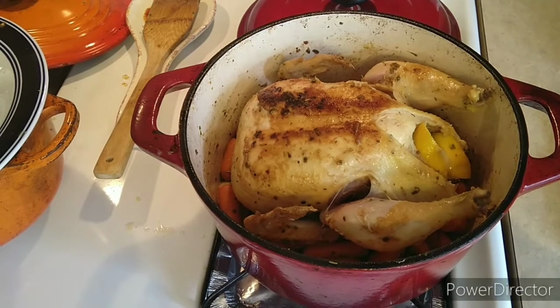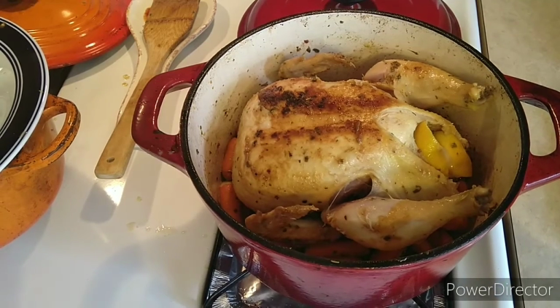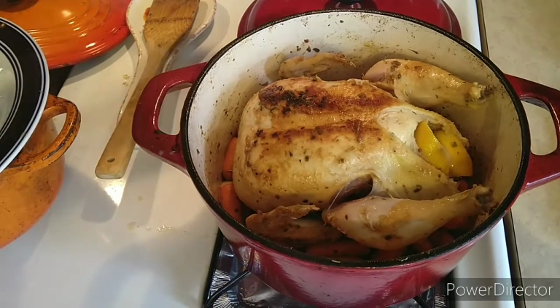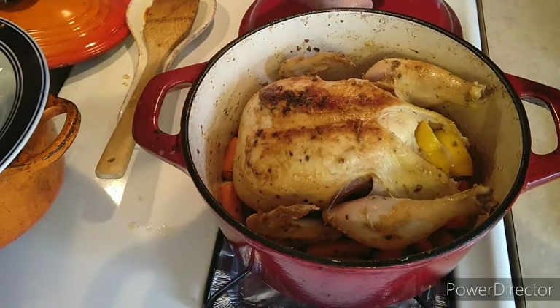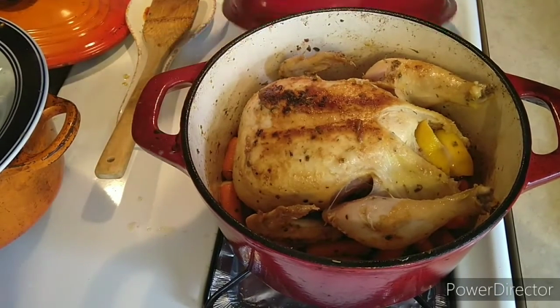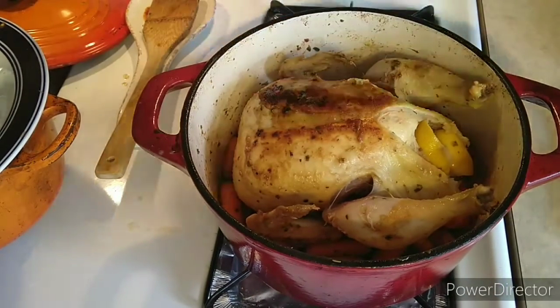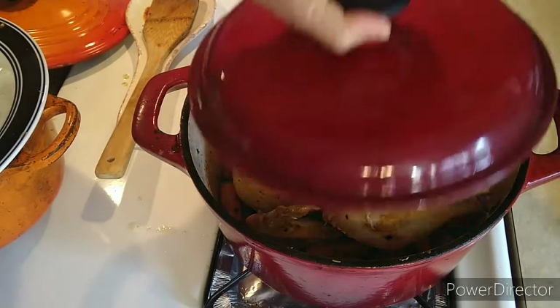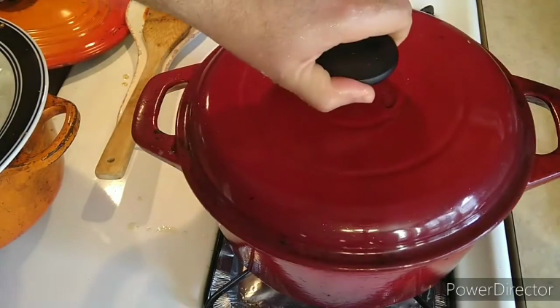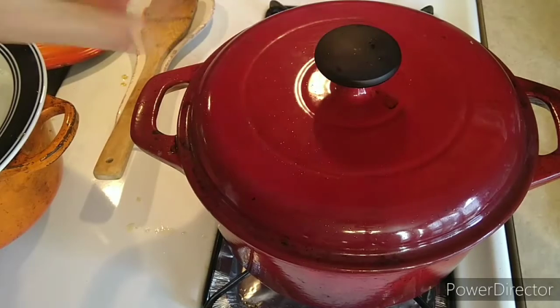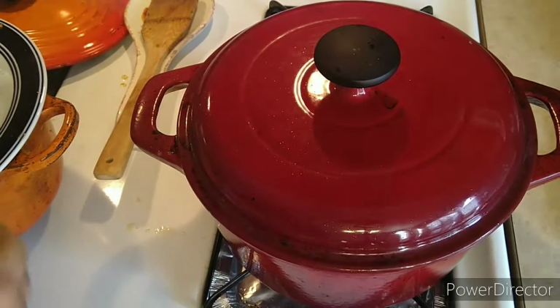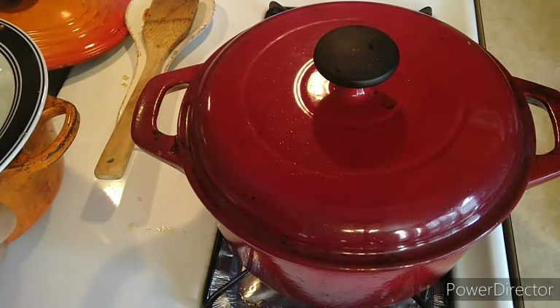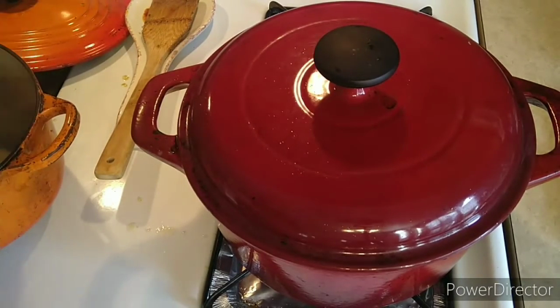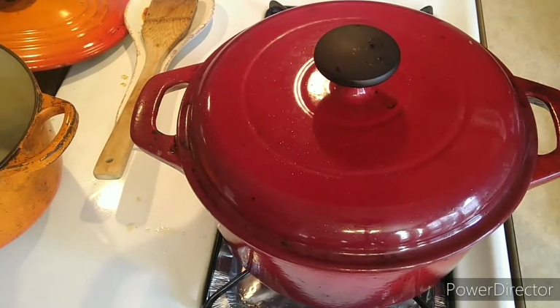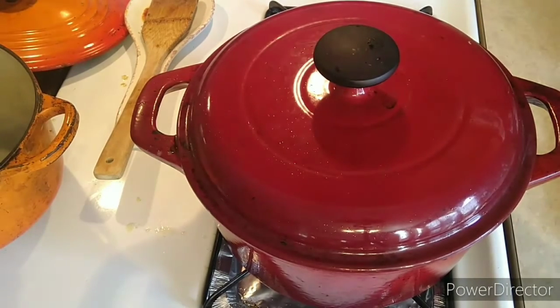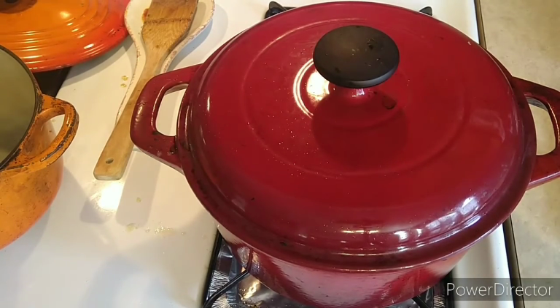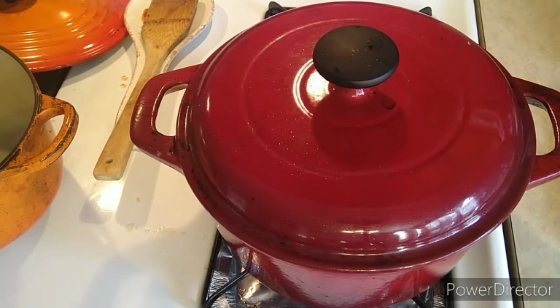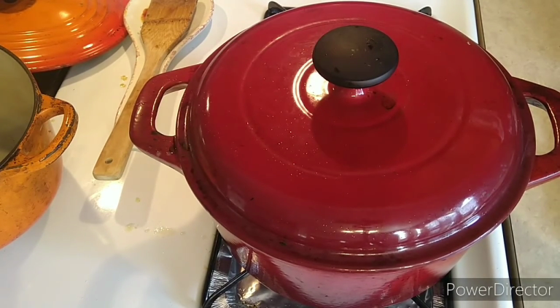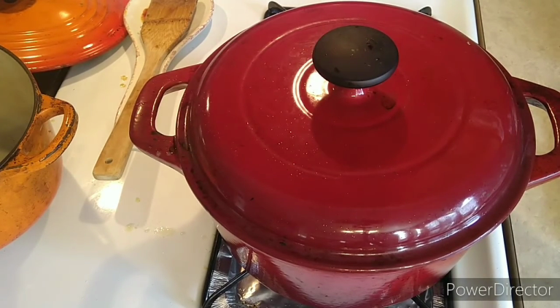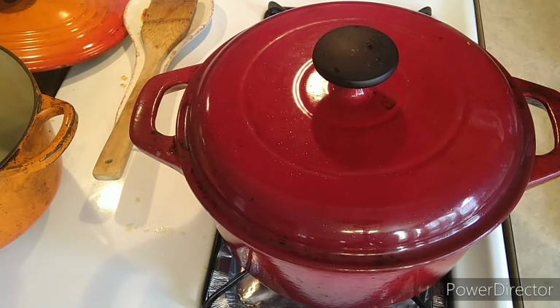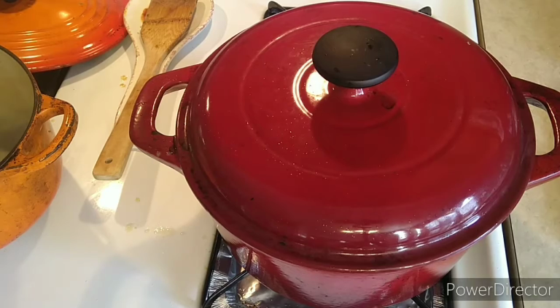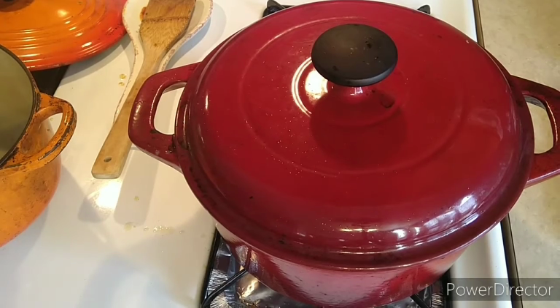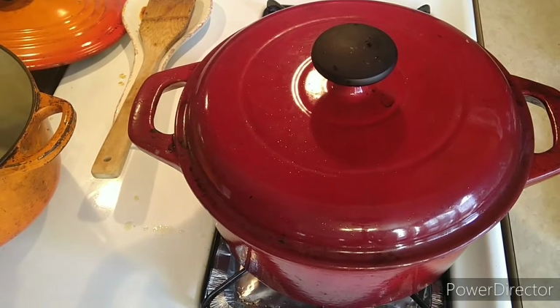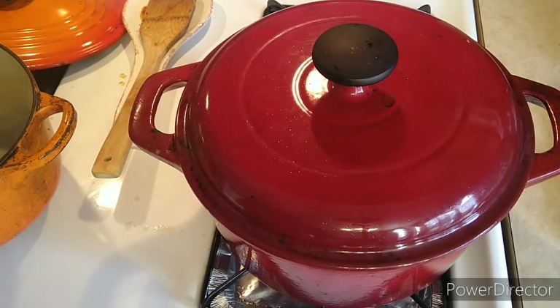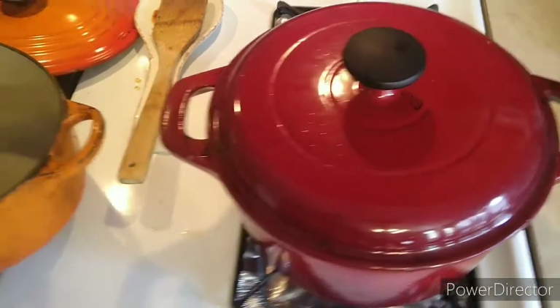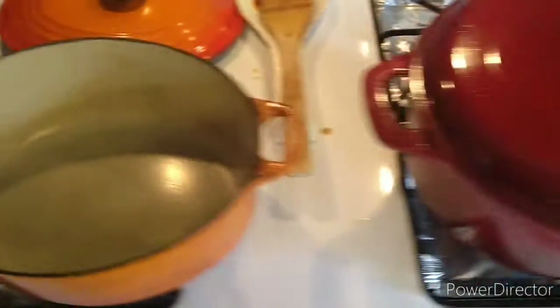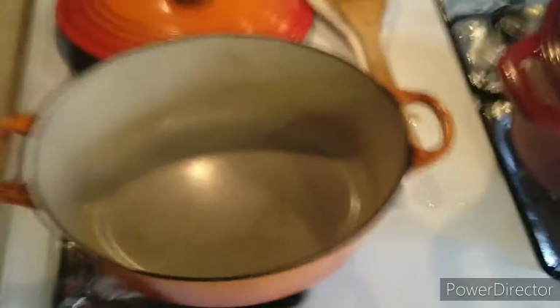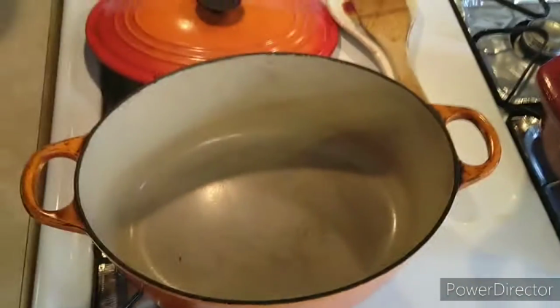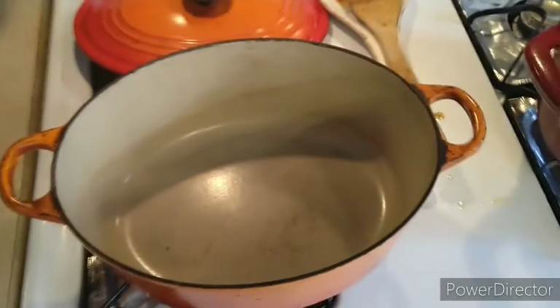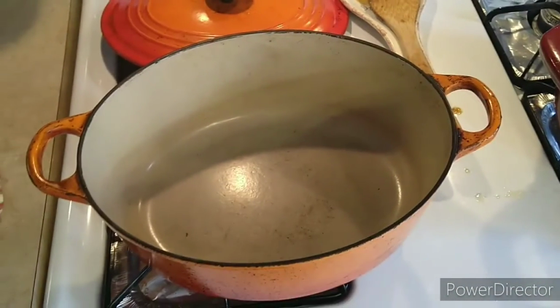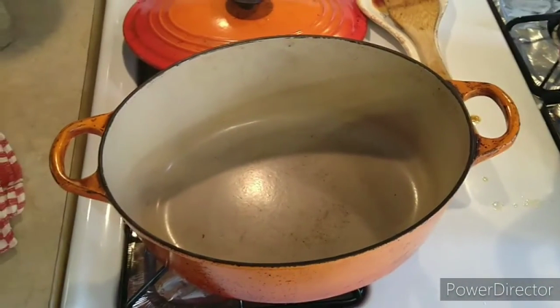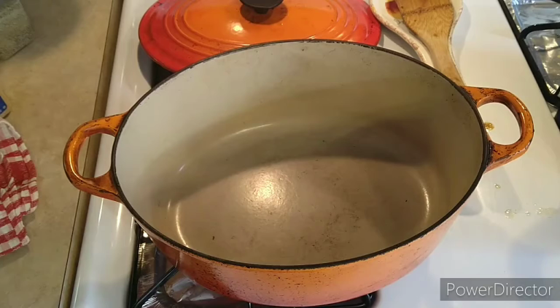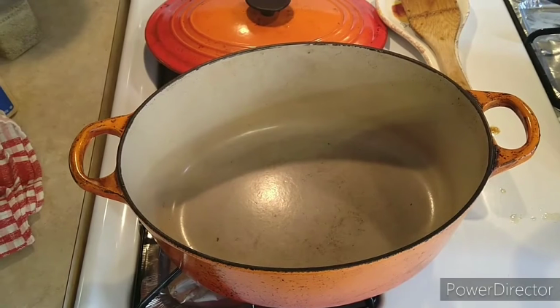So we're gonna cover this guy. And with the chicken I was gonna make potatoes, but the potatoes — we're not gonna do any real preparation.